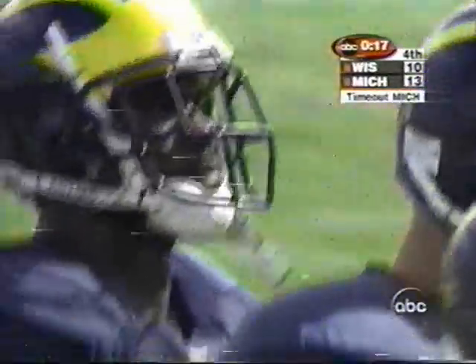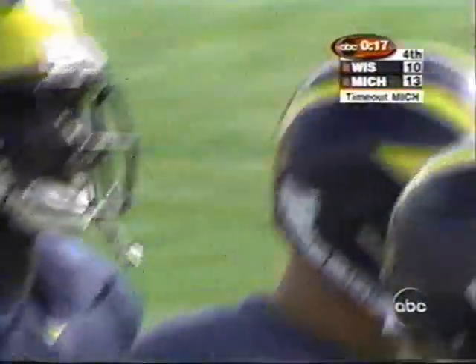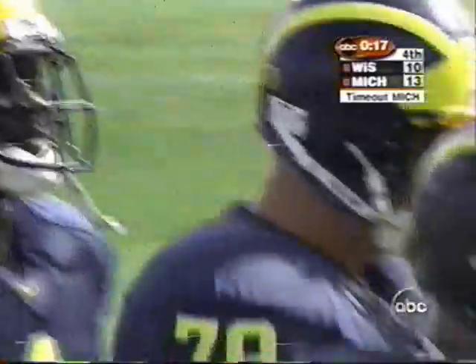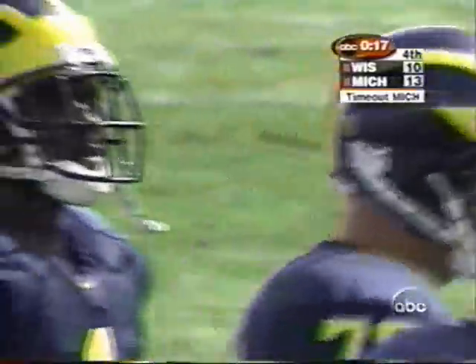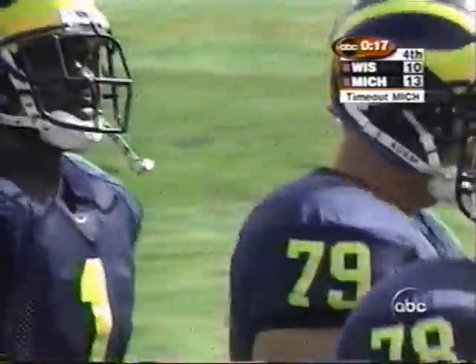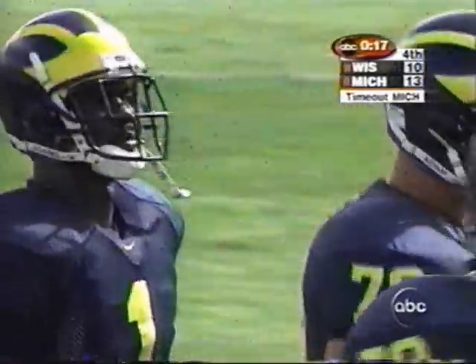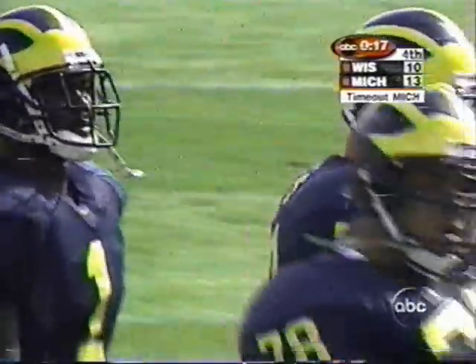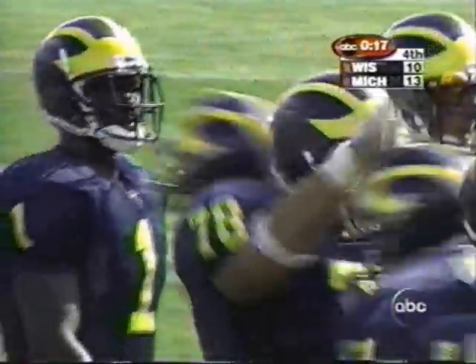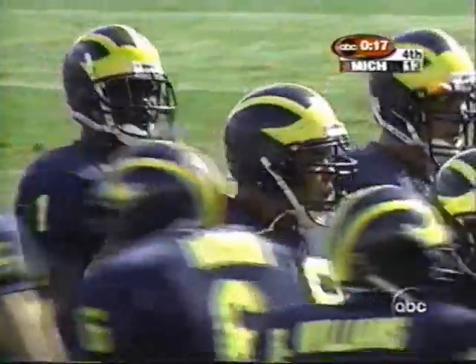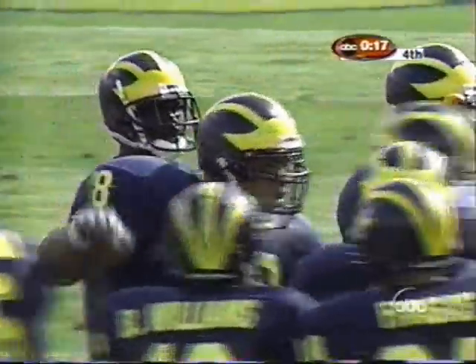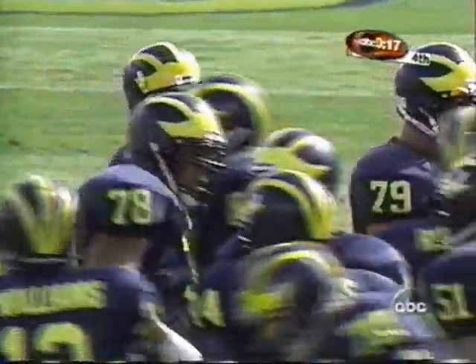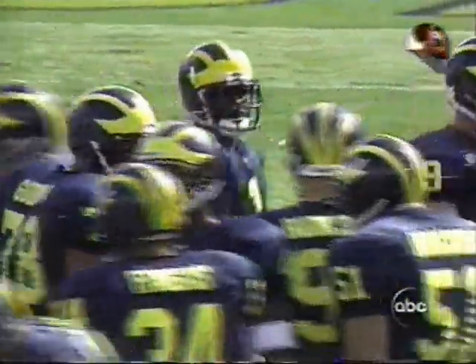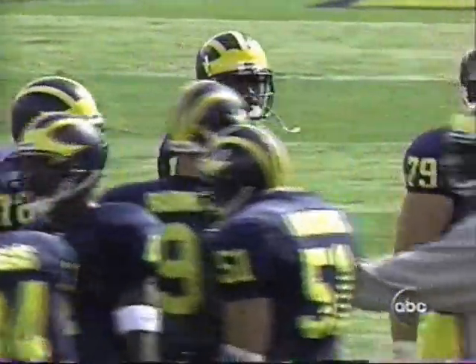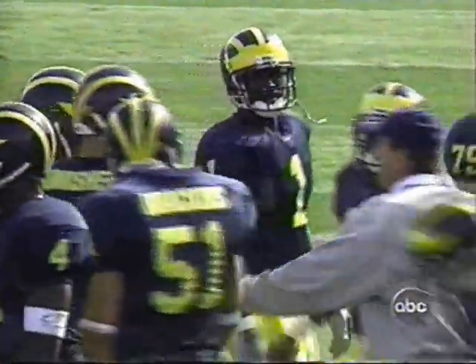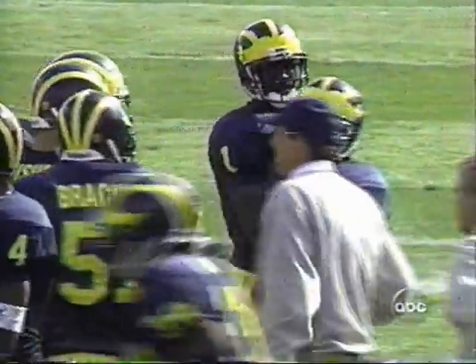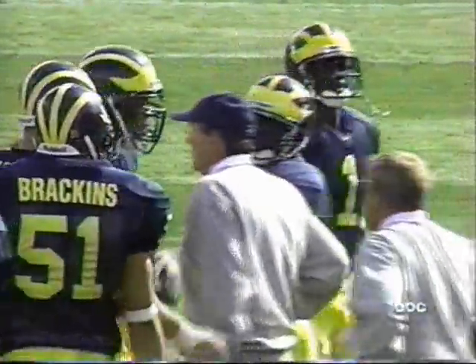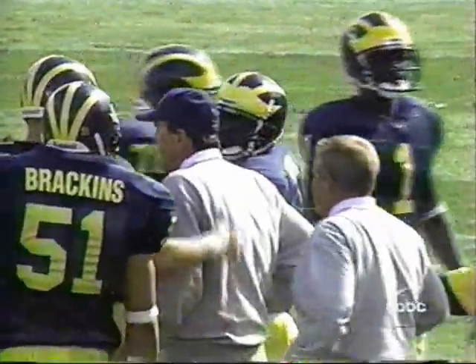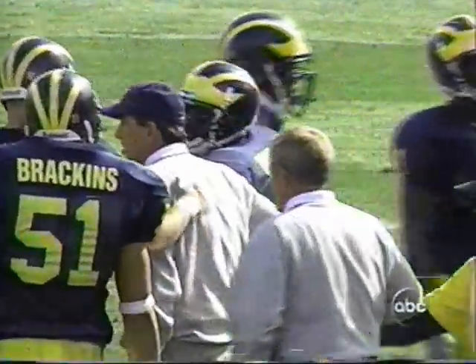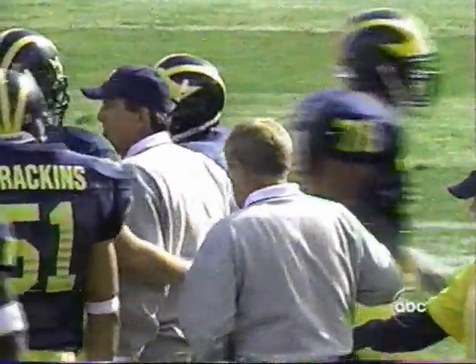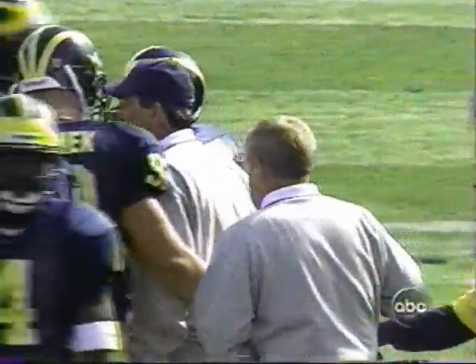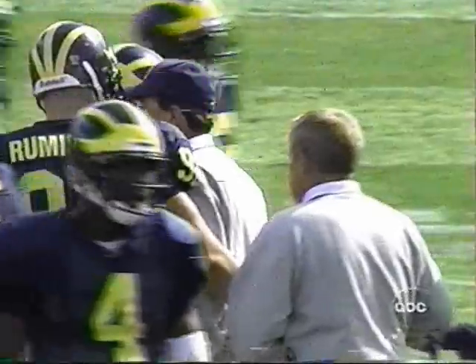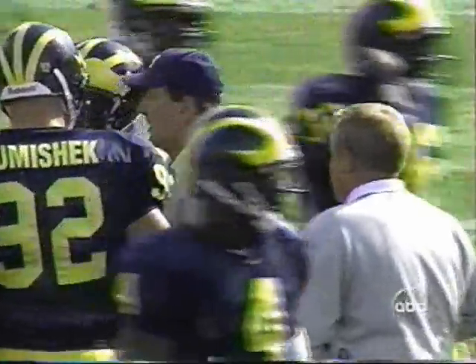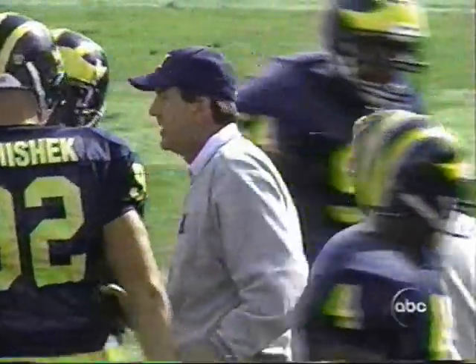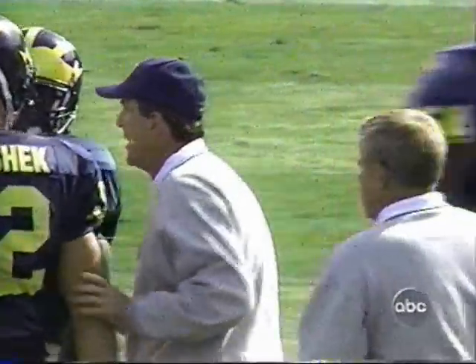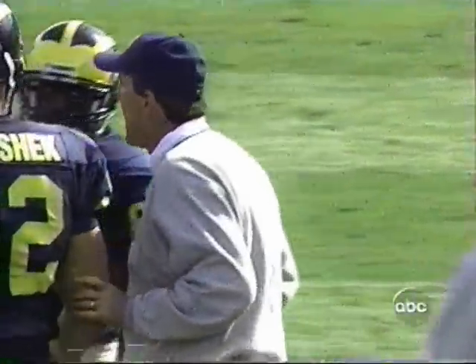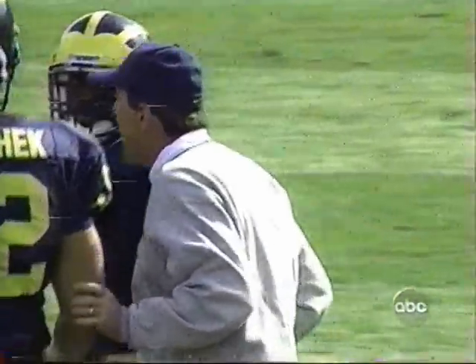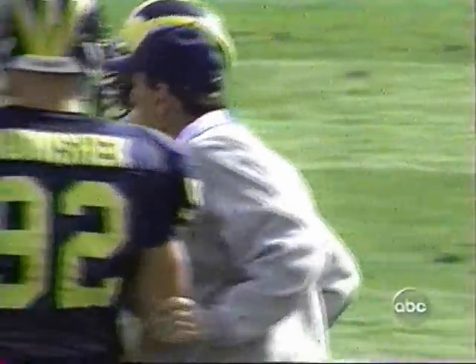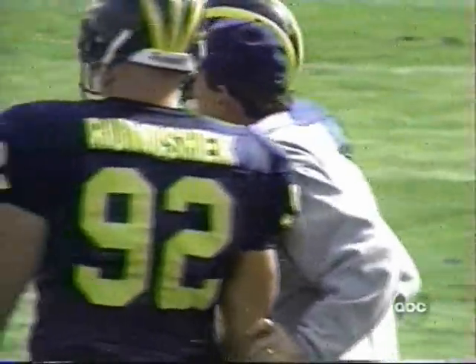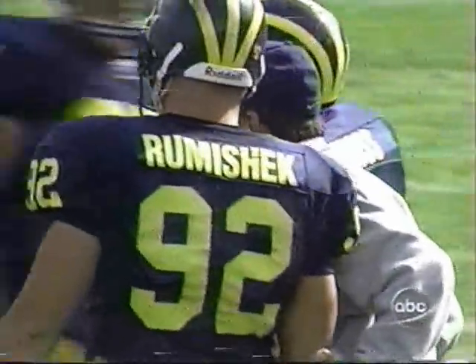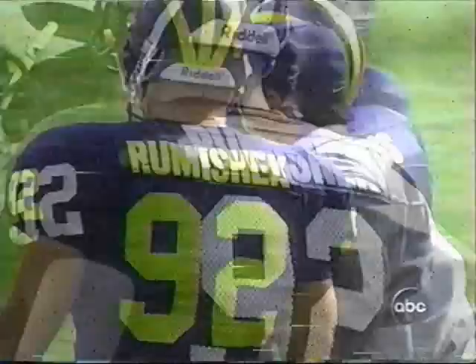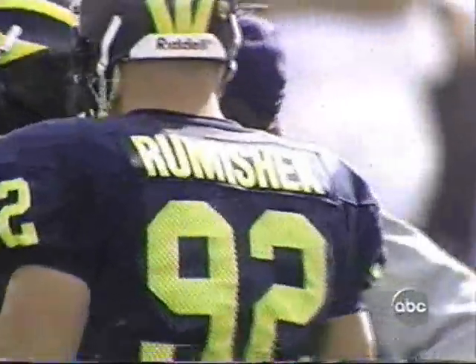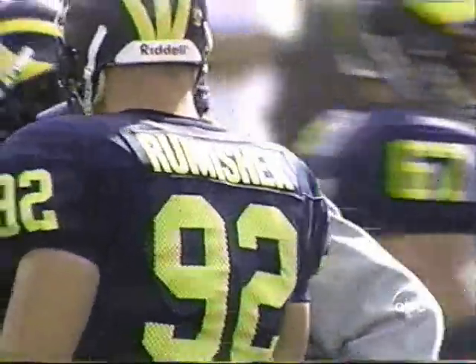17 seconds remain, and Michigan is about to become the first Division I-A team to establish a record for wins.